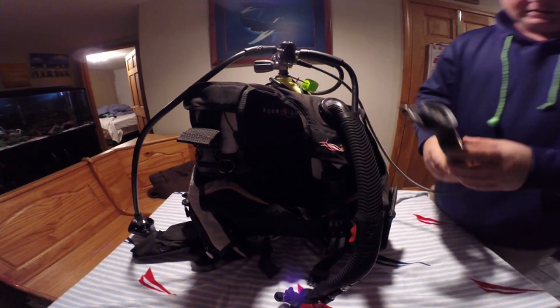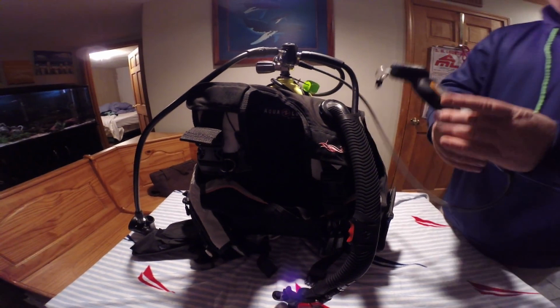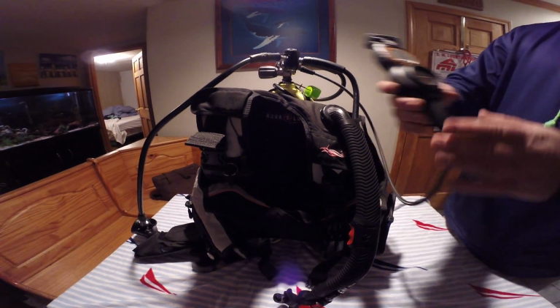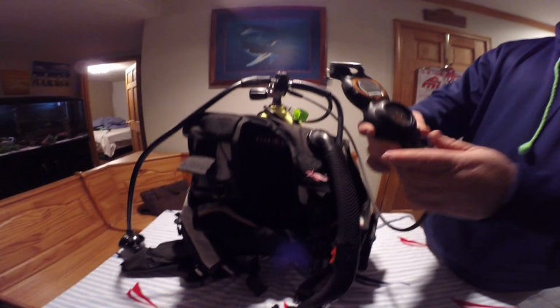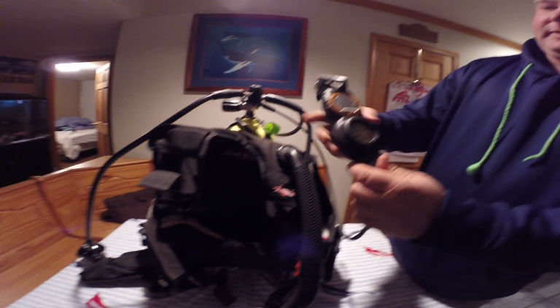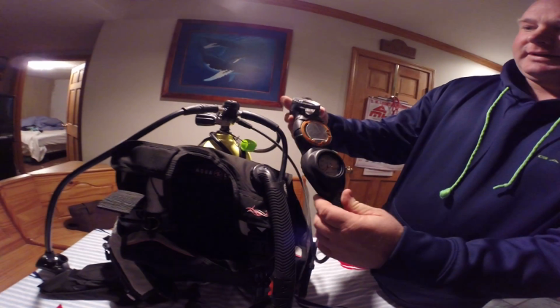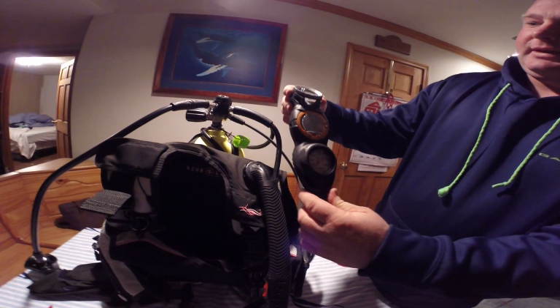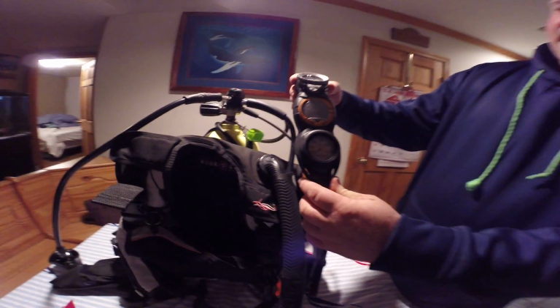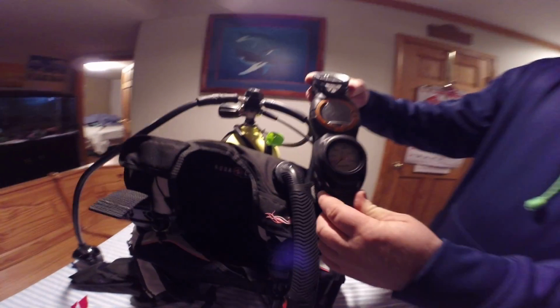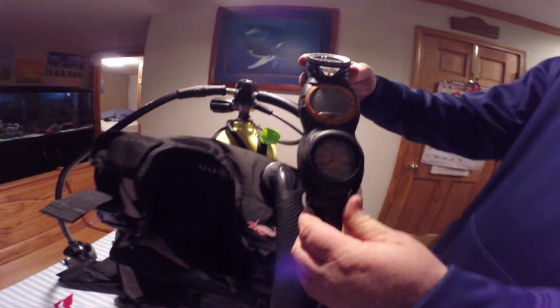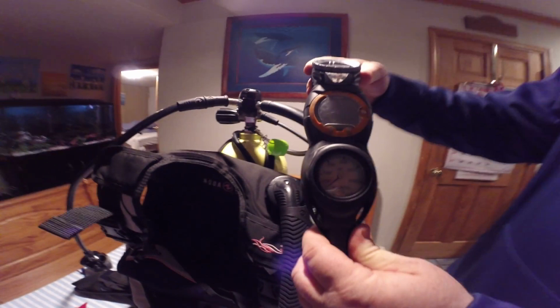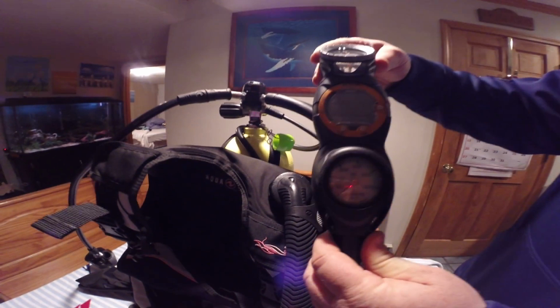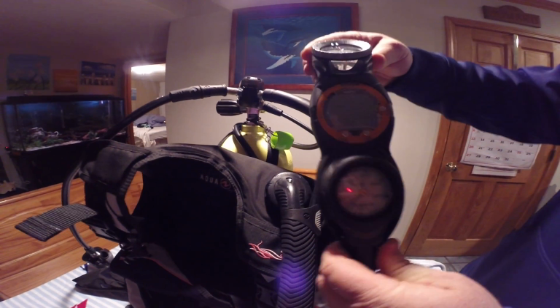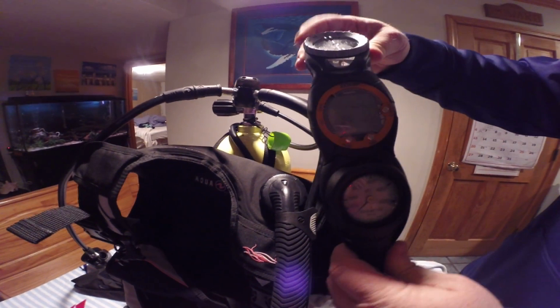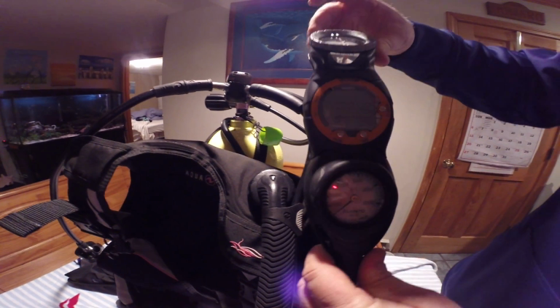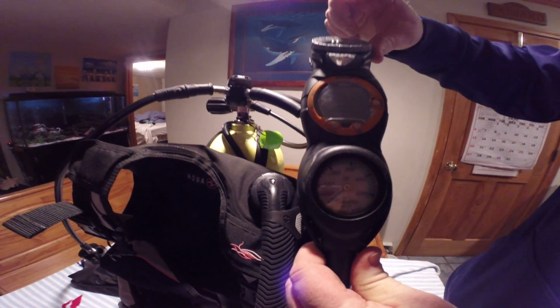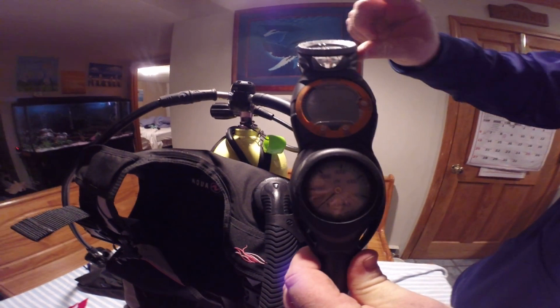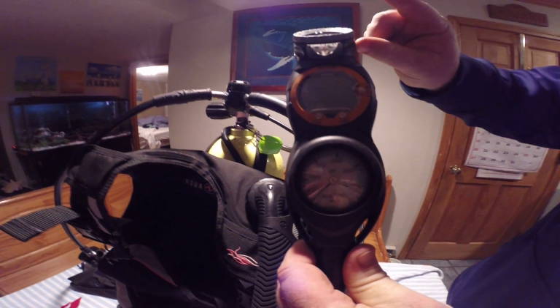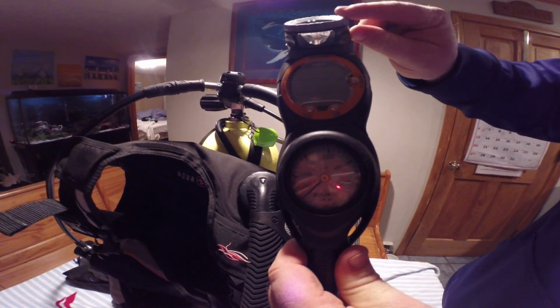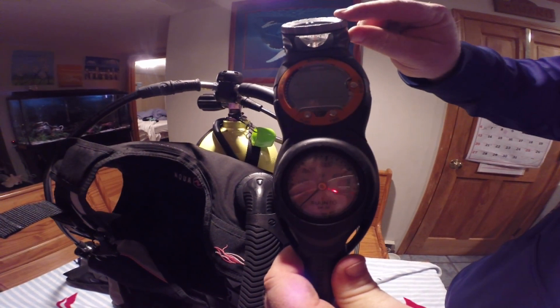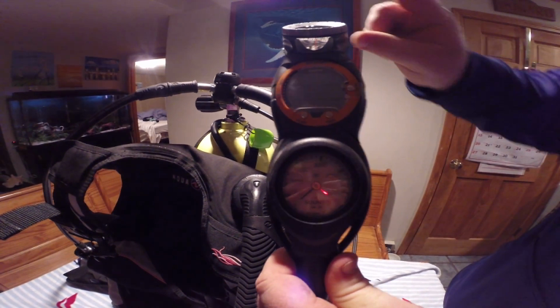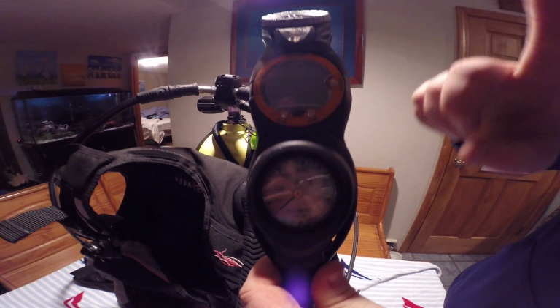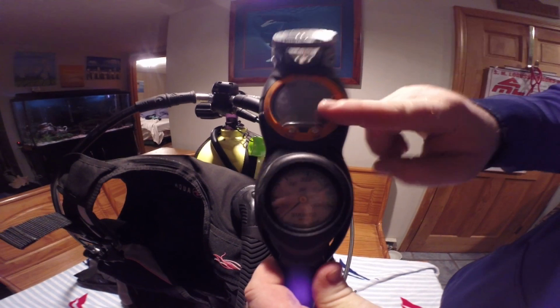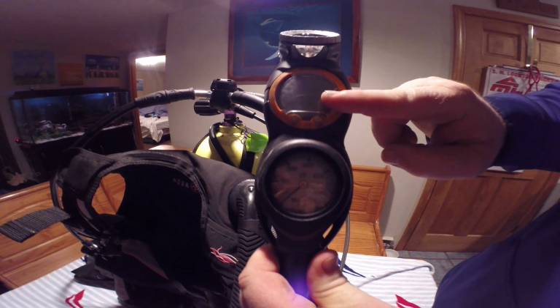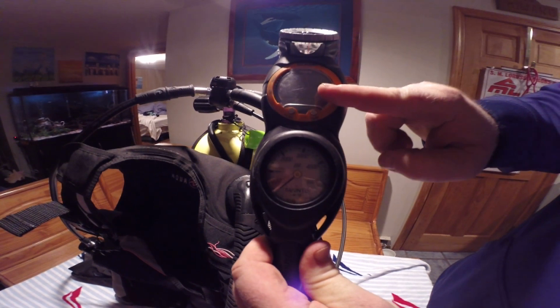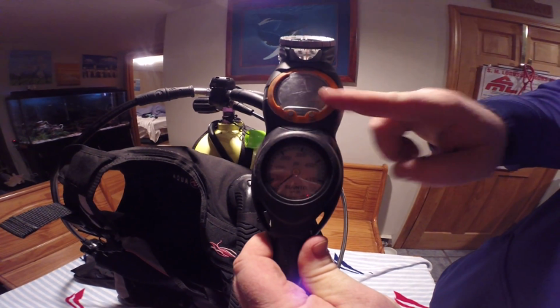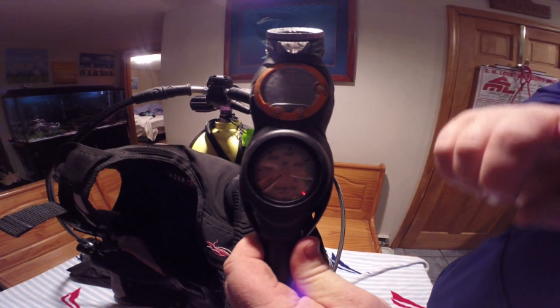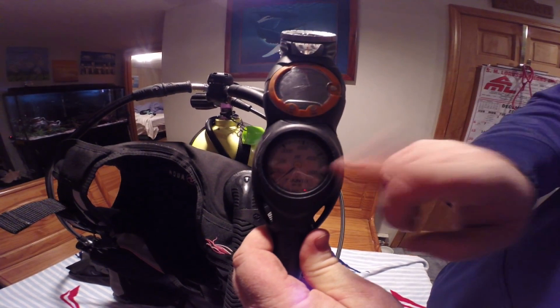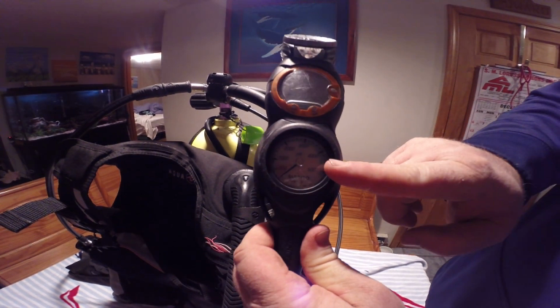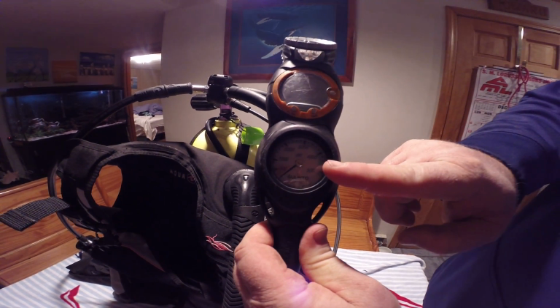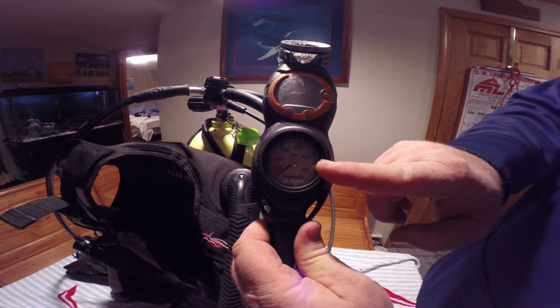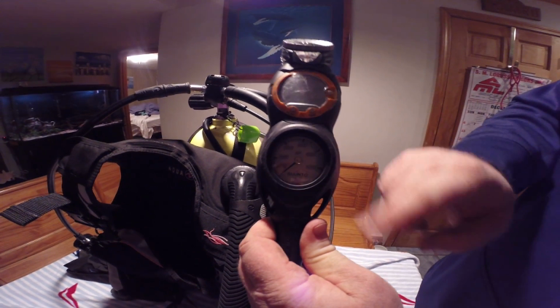And this here is the information system, which has a compass, computer, and pressure gauge.